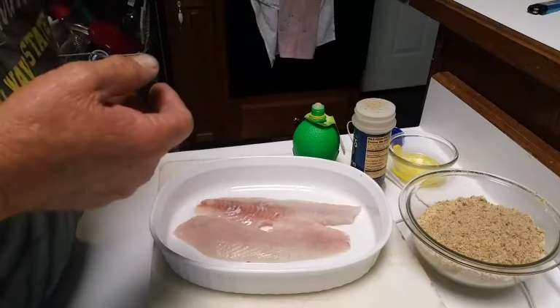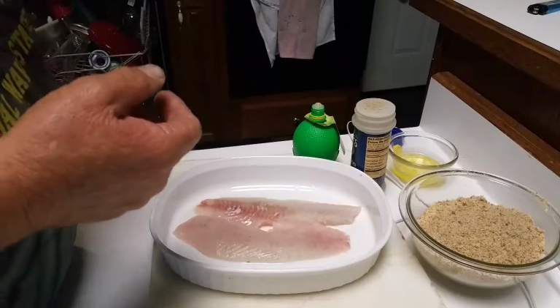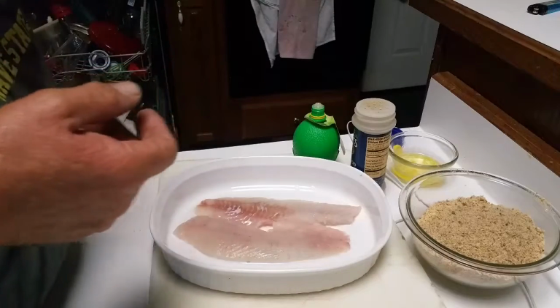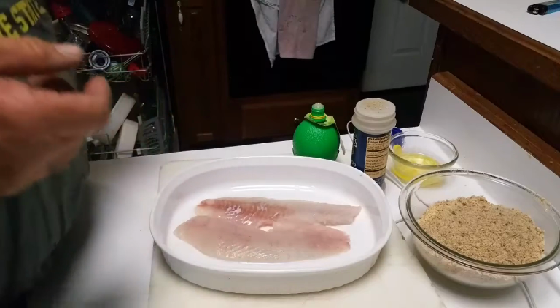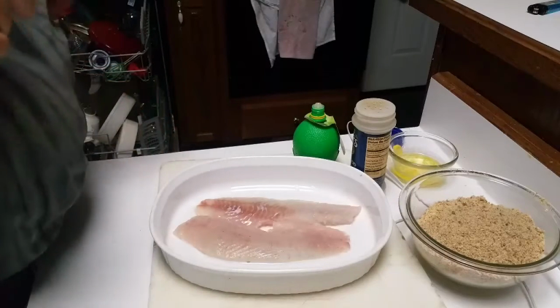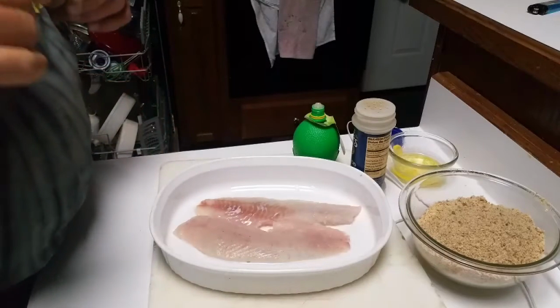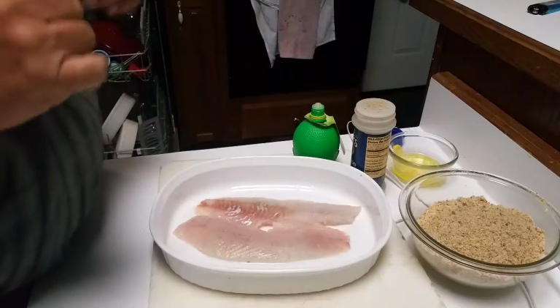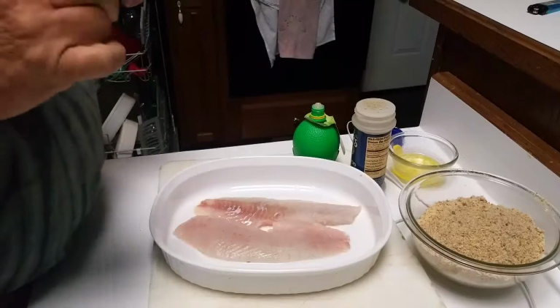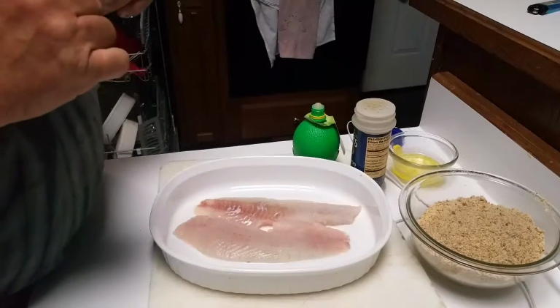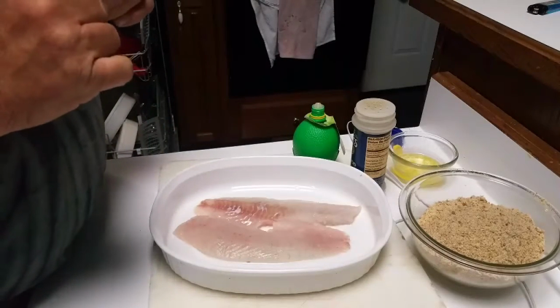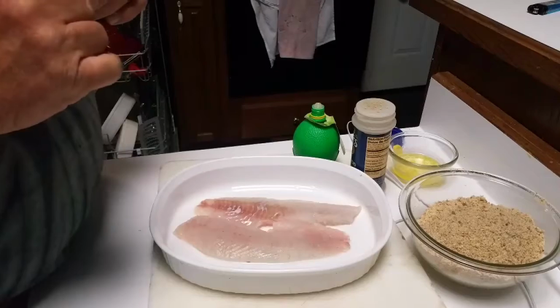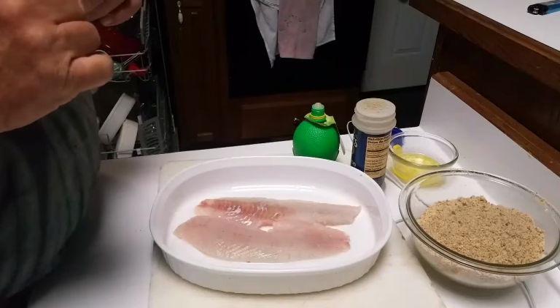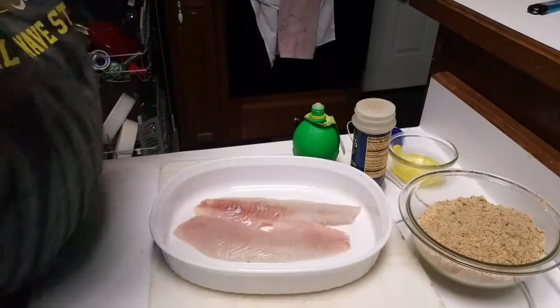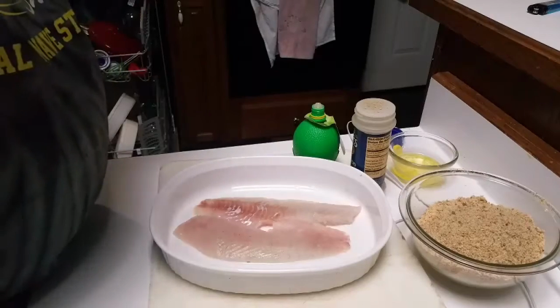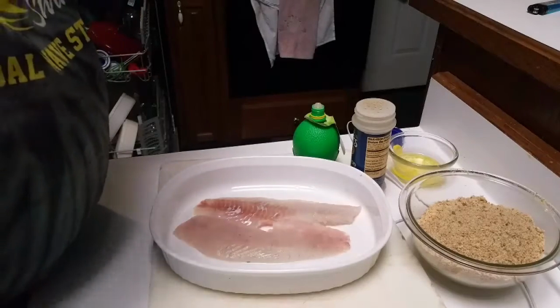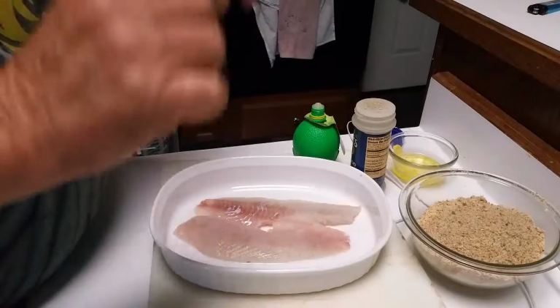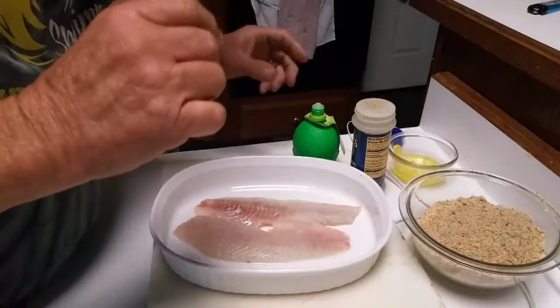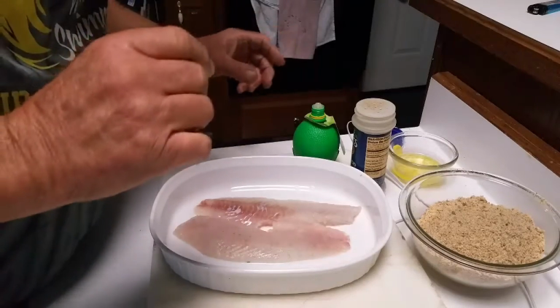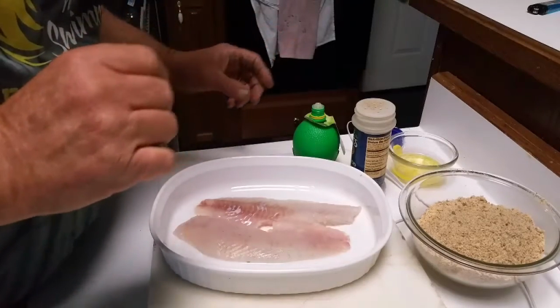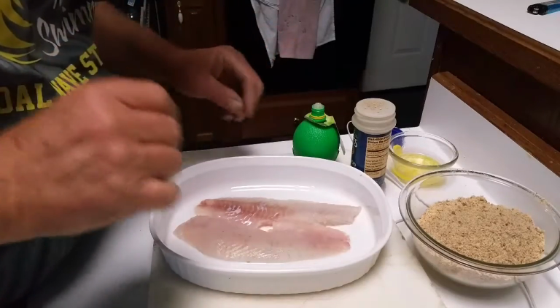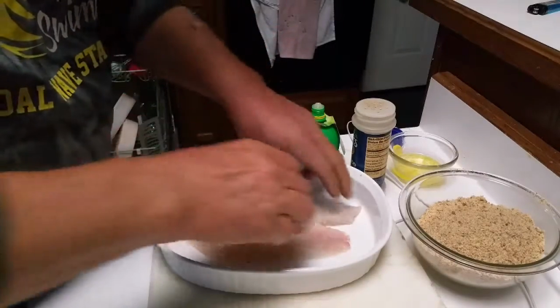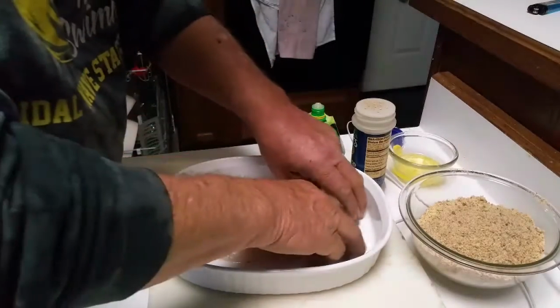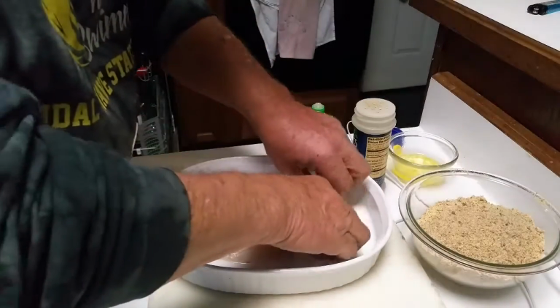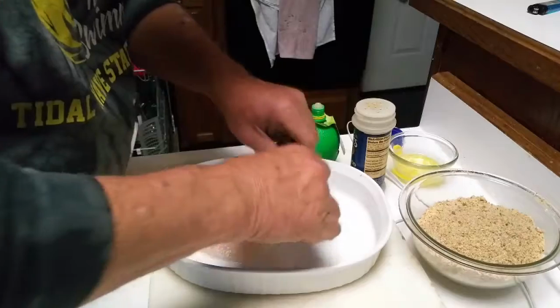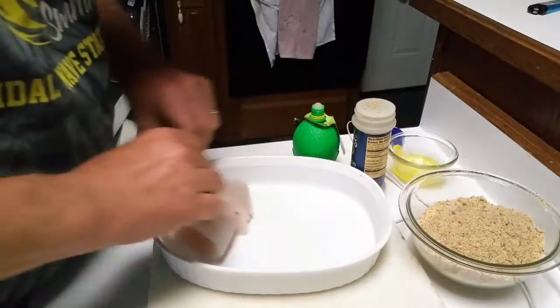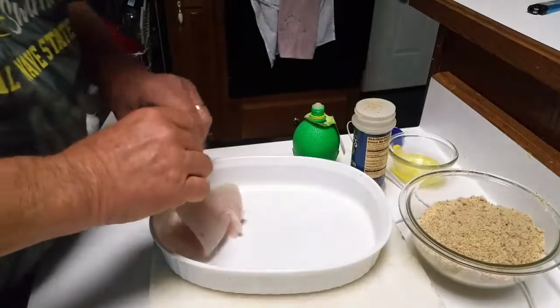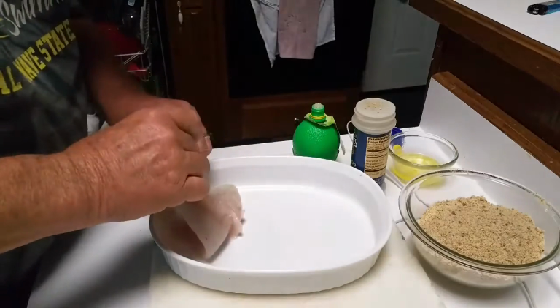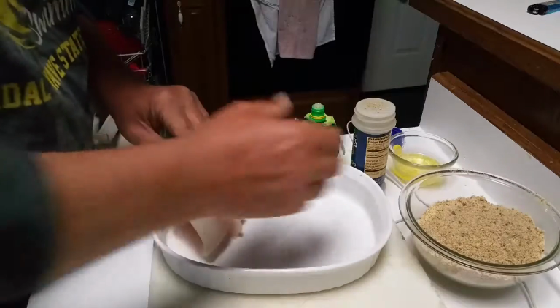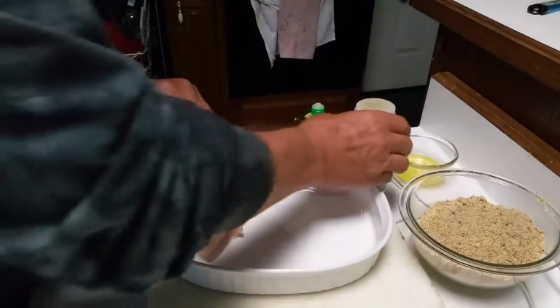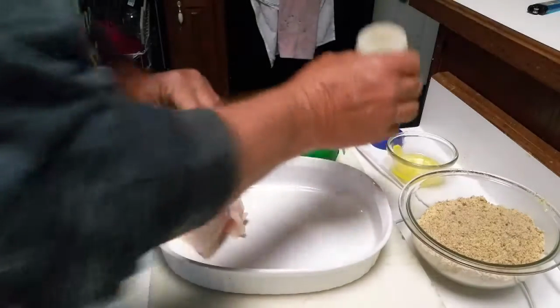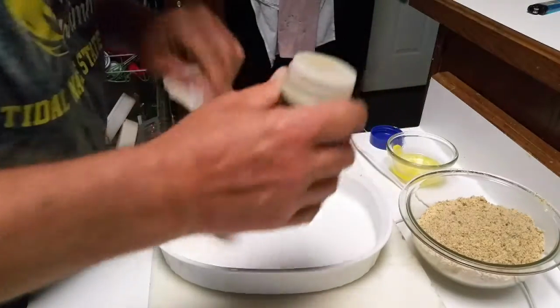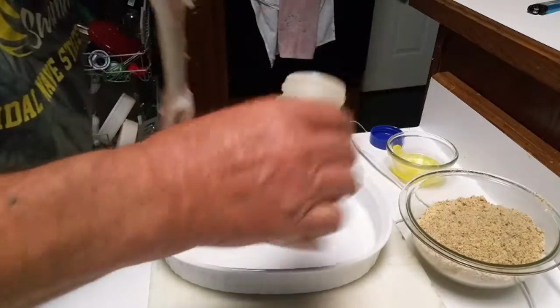These were just filleted moments ago, so we're going to start off. I've got them clean, and I'm a fan of soul food seasoning.